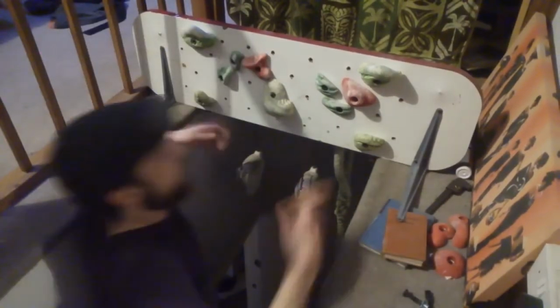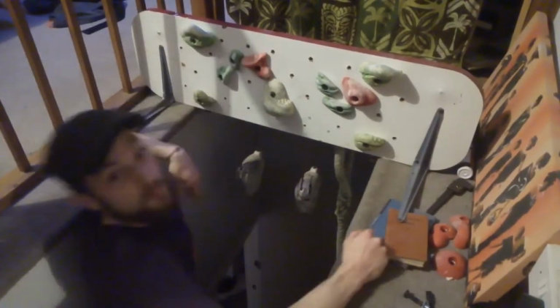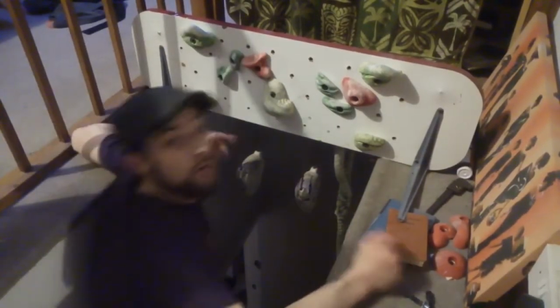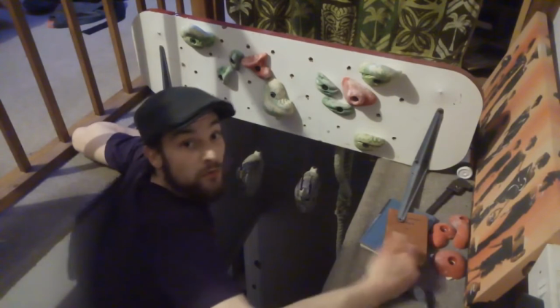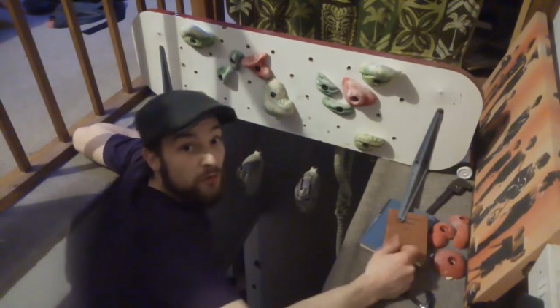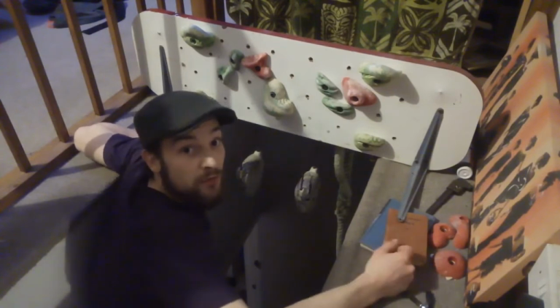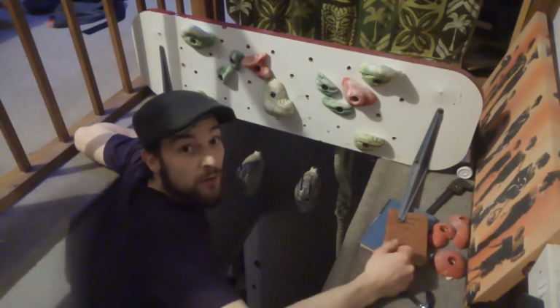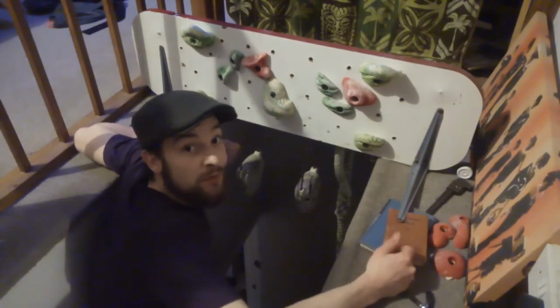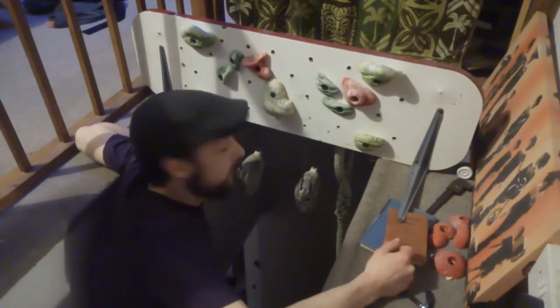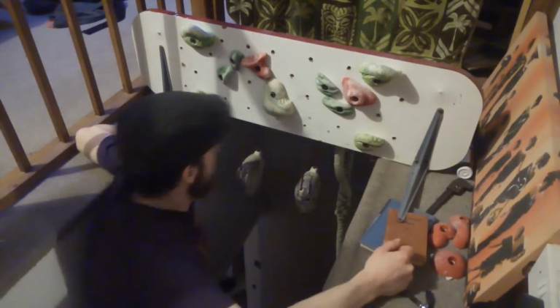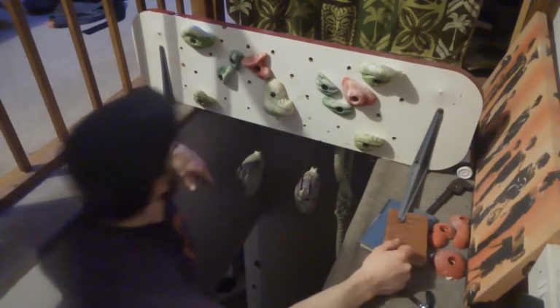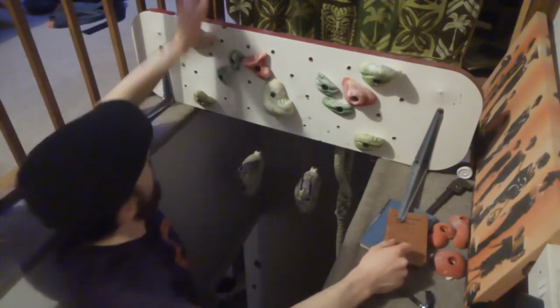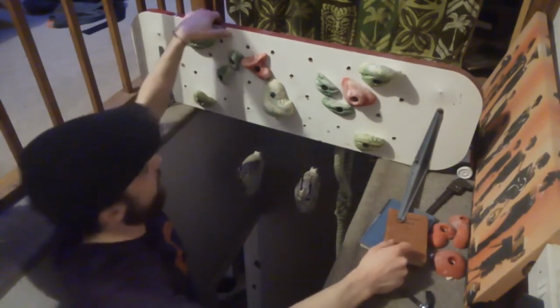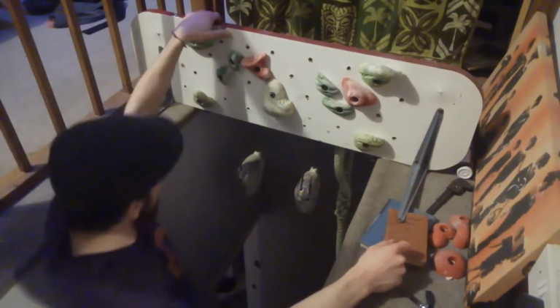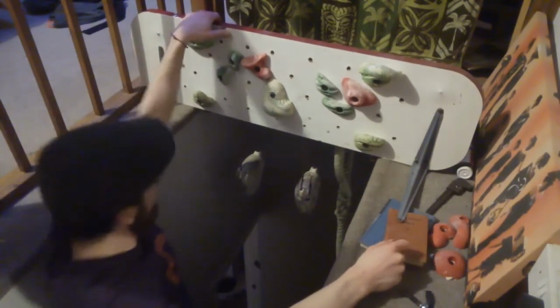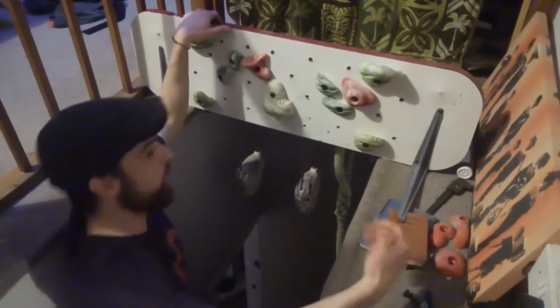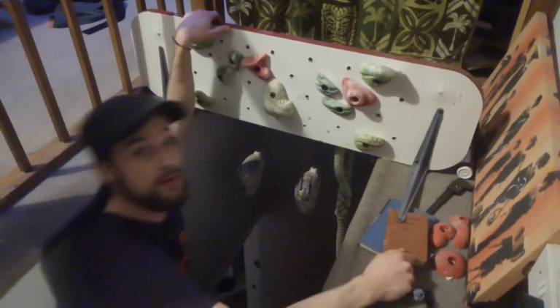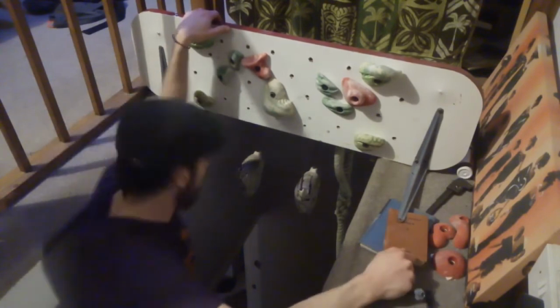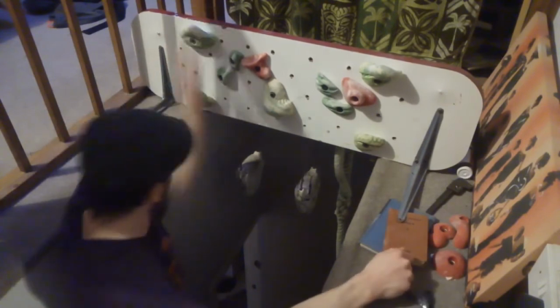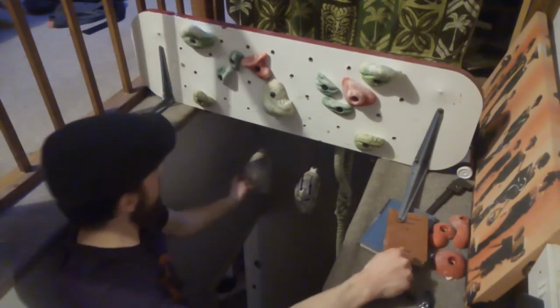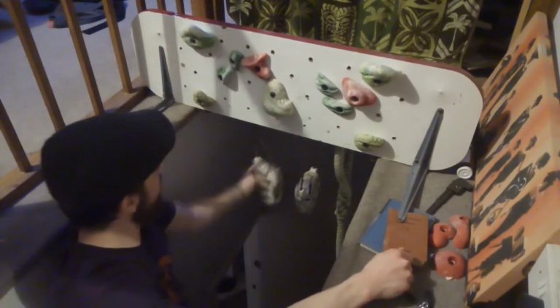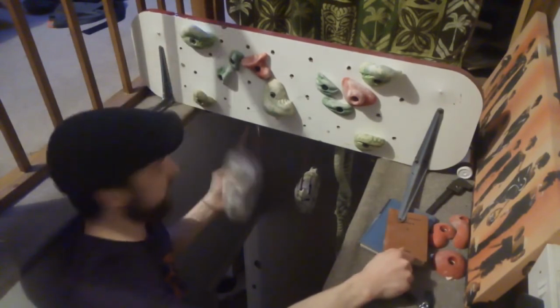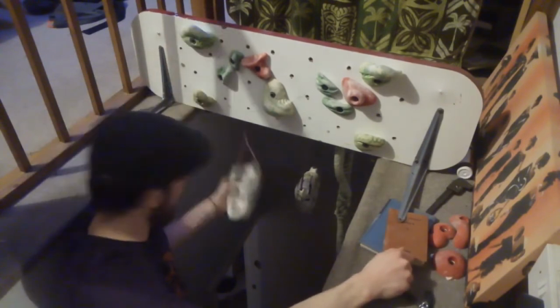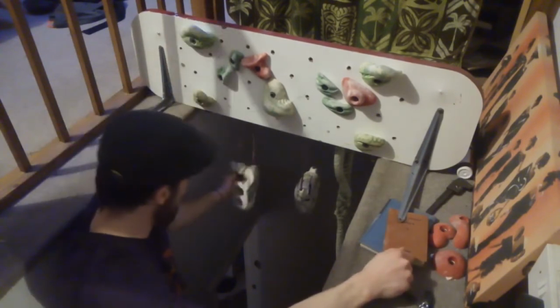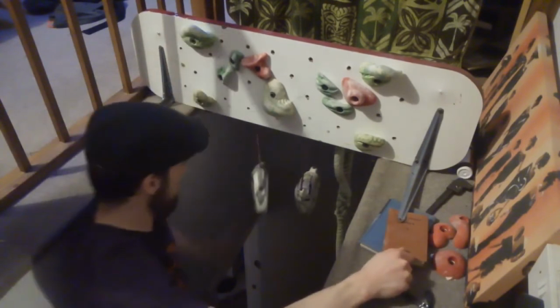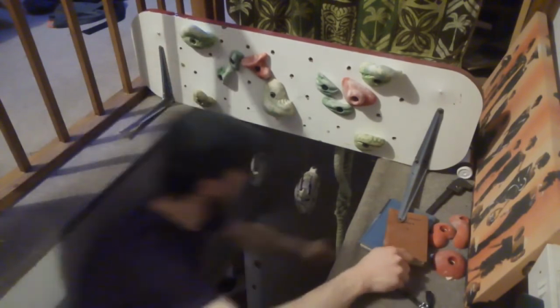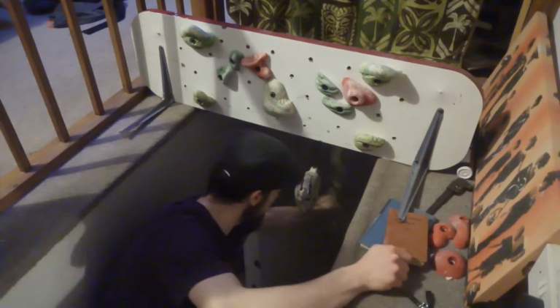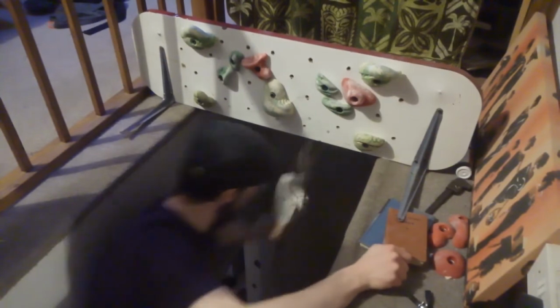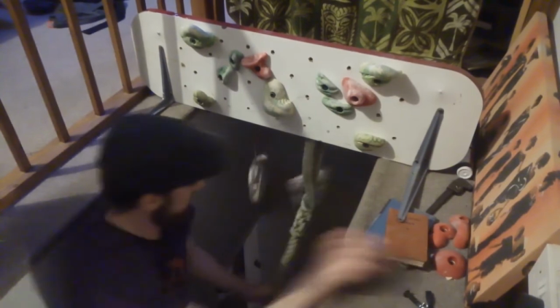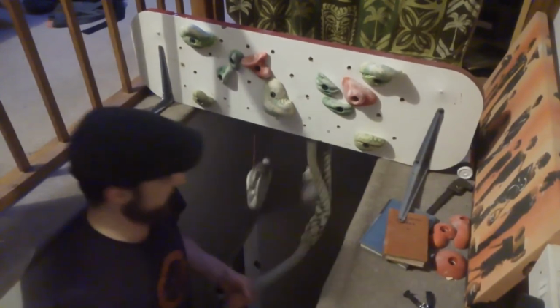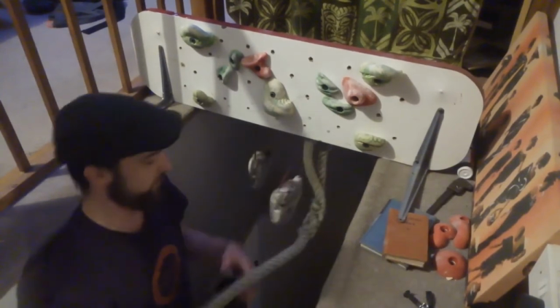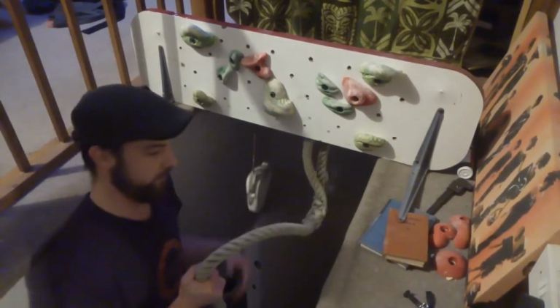So this is basically what I use for training for climbing when the weather's bad outside. I've got my campus board — more or less a campus board — some rock rings, which are really good, and a little bit of a skipping rope, good for the grip.